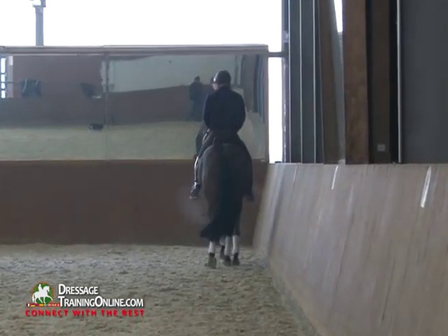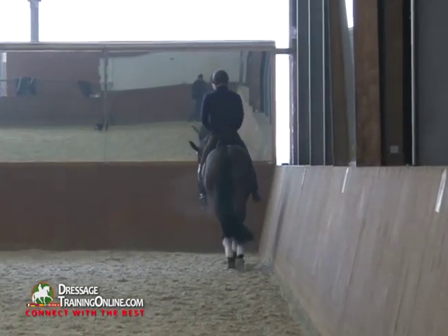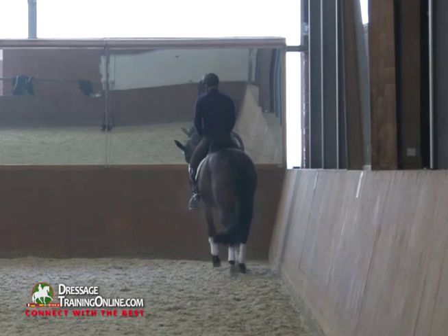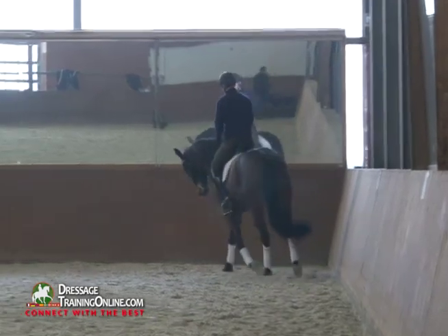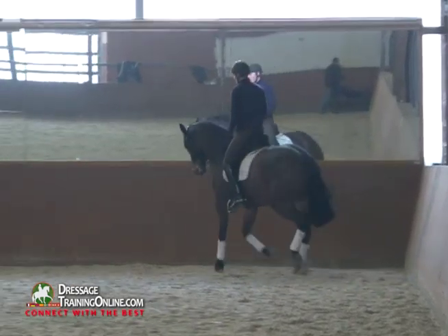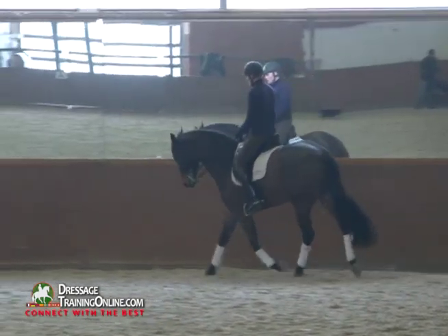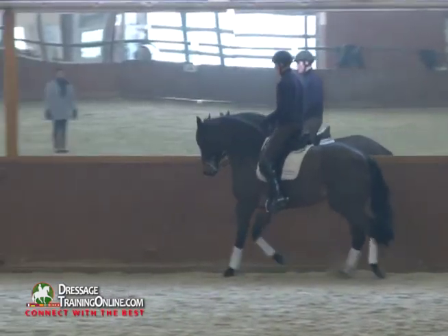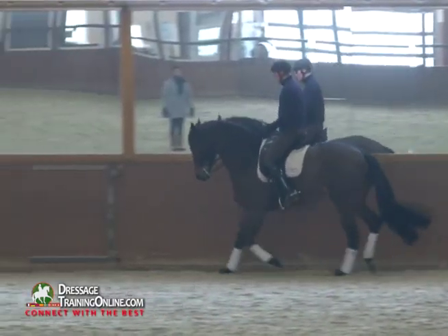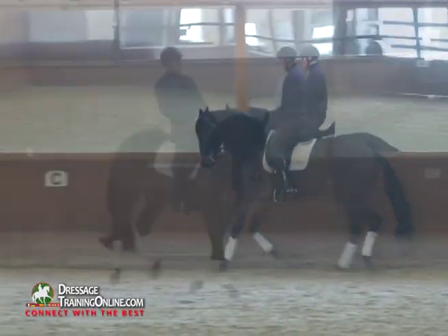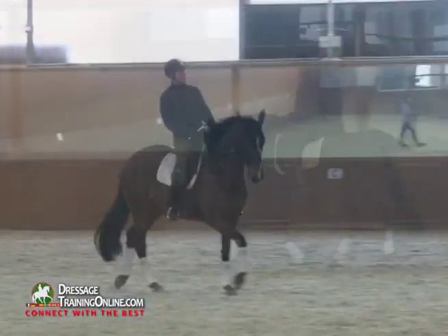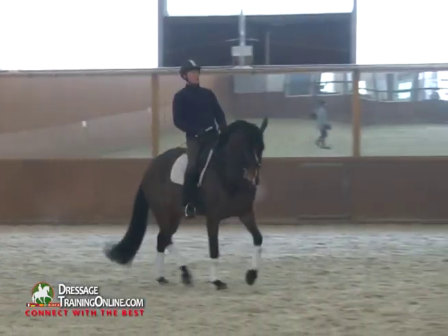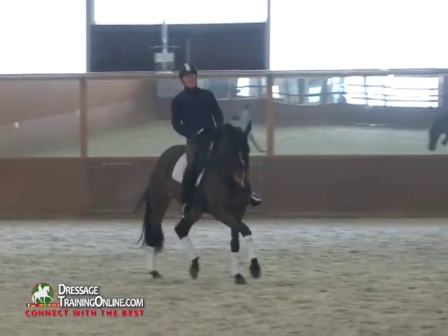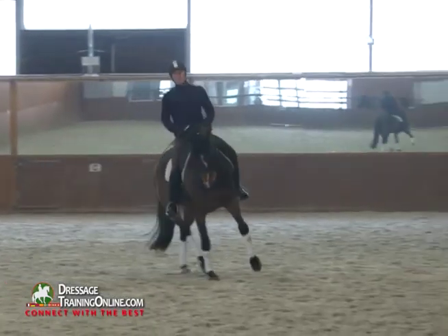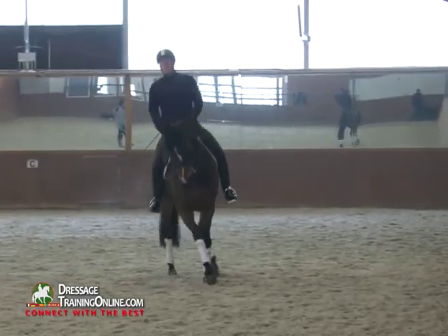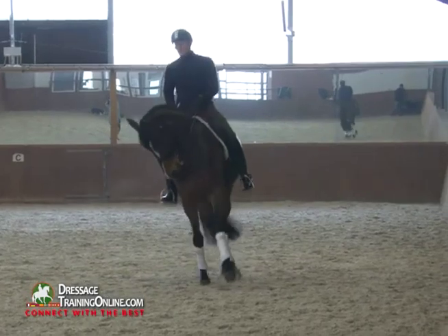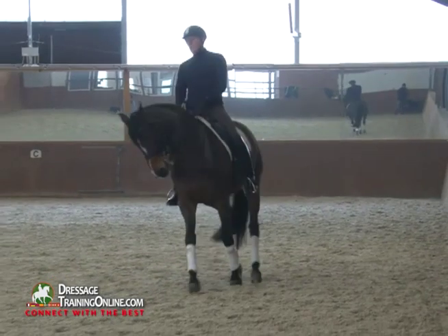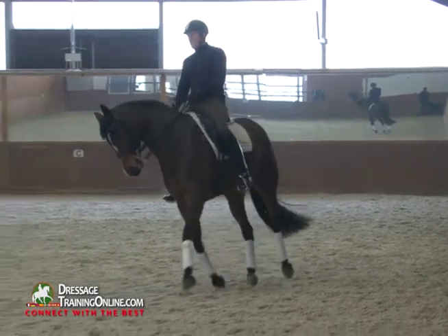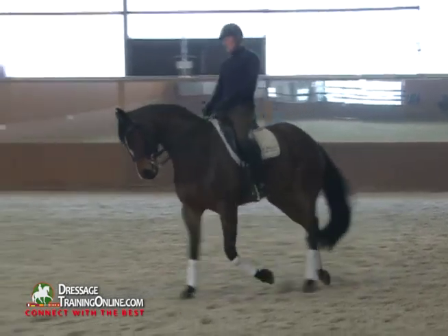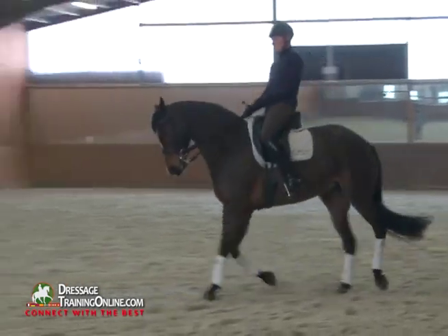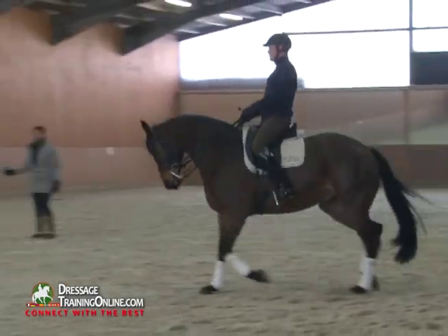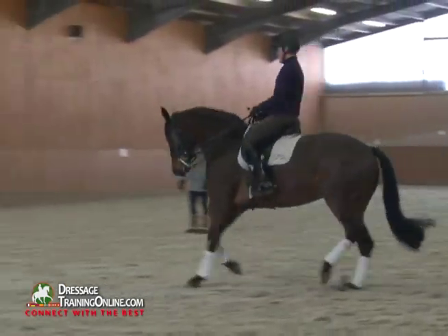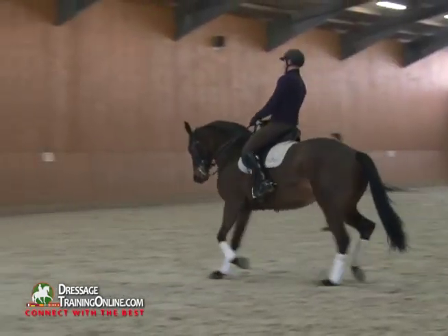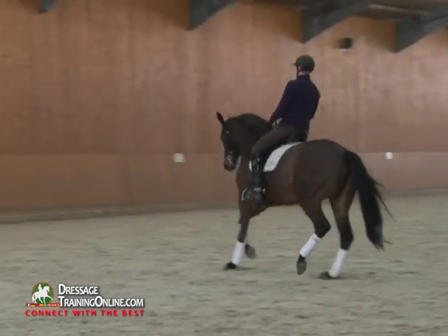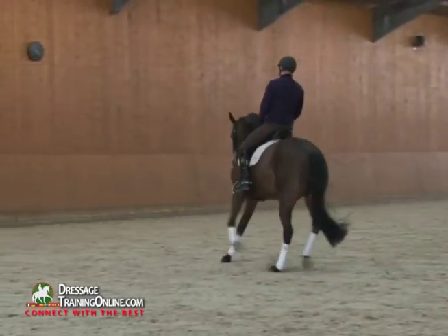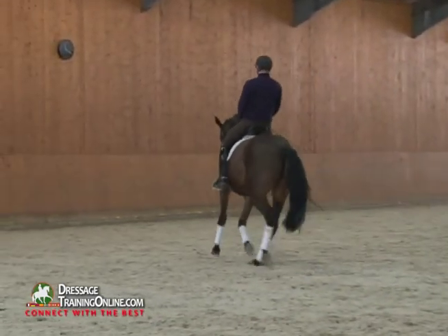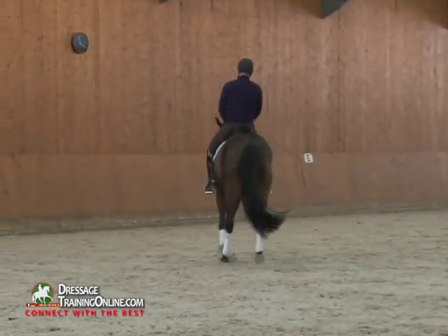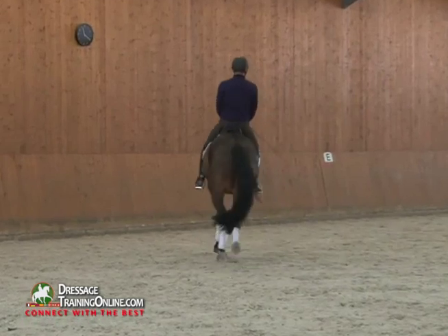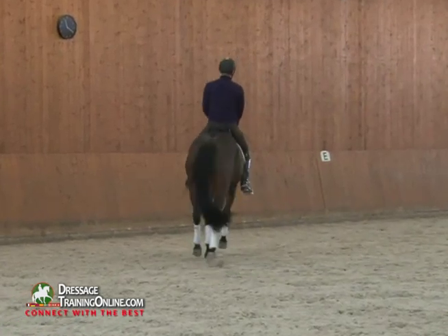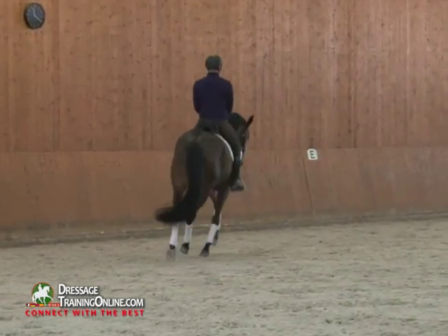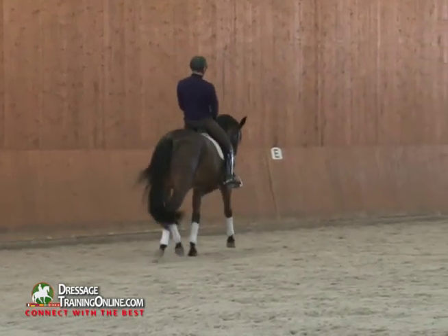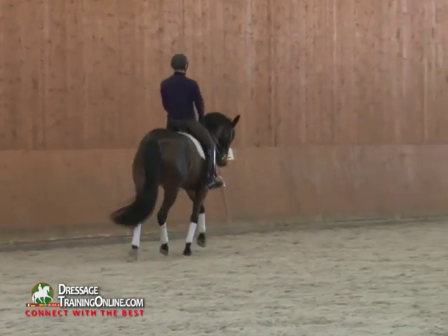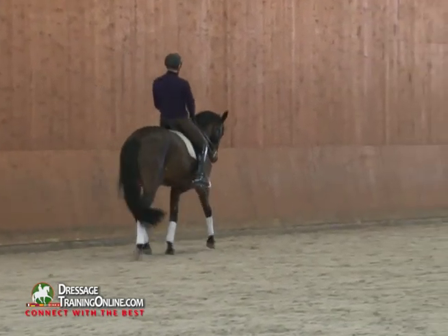Make a real transition to passage trot — it's just showing you how you change the balance between working trot and collected trot, how you can emphasize the collected trot by adding just a tick of passage to it.